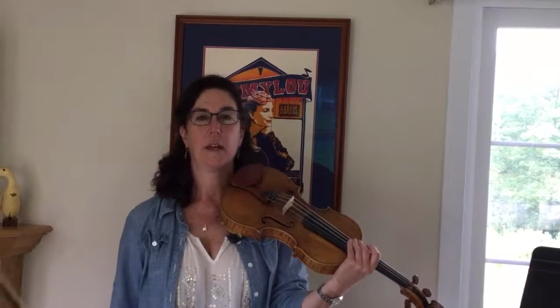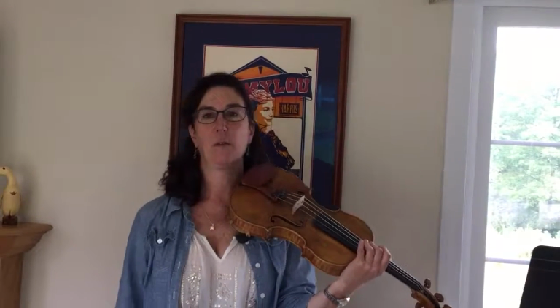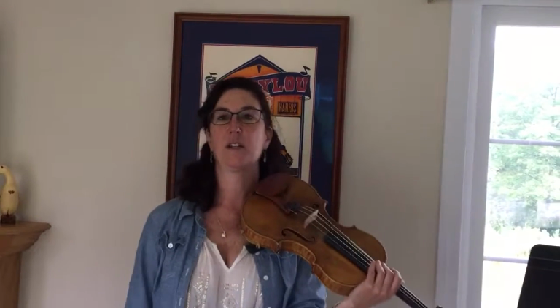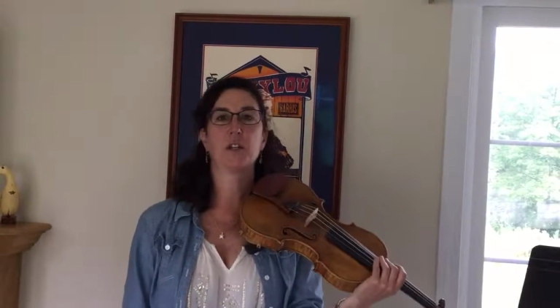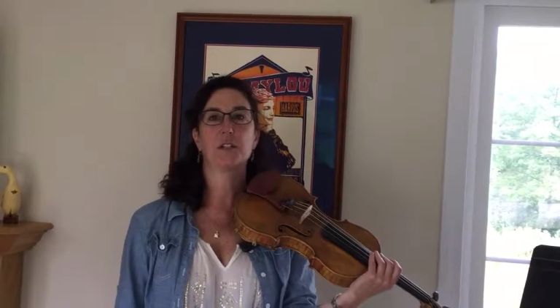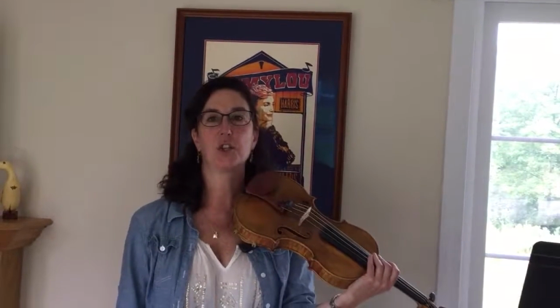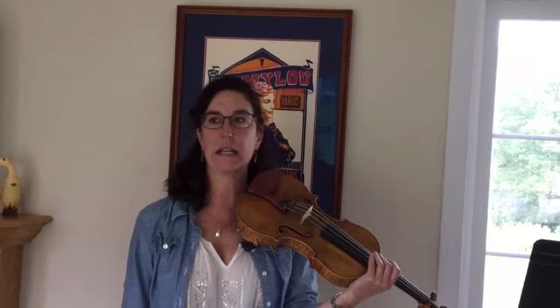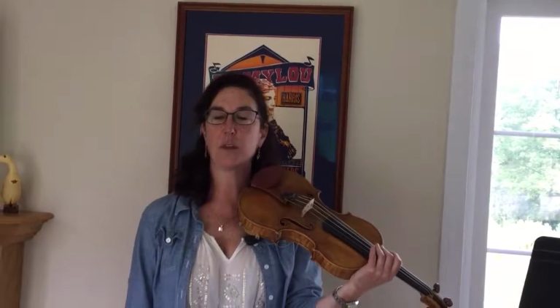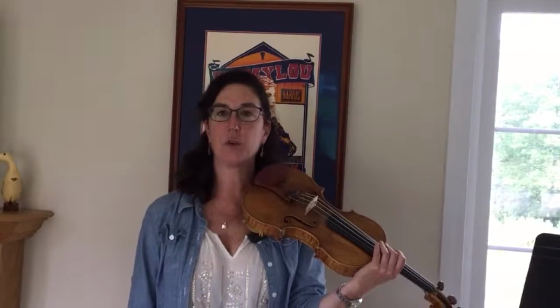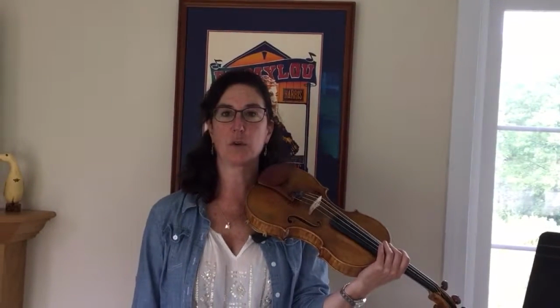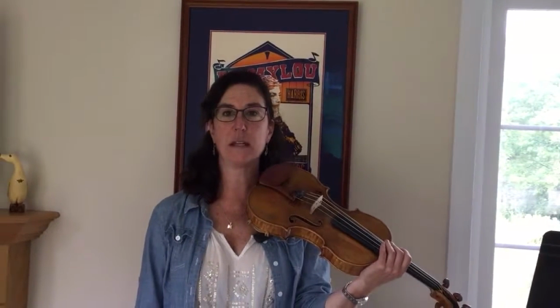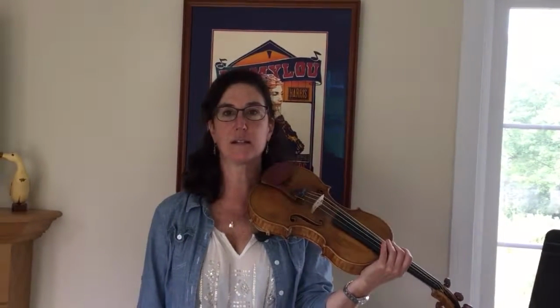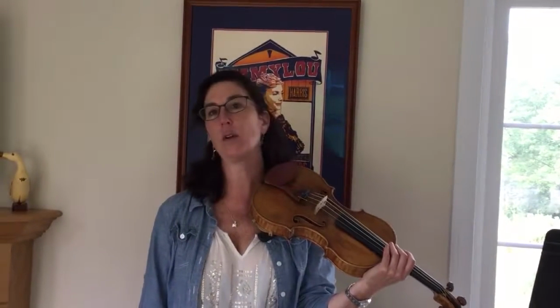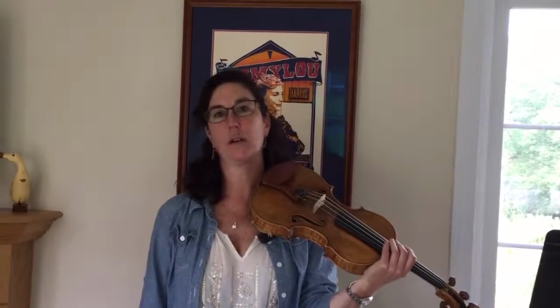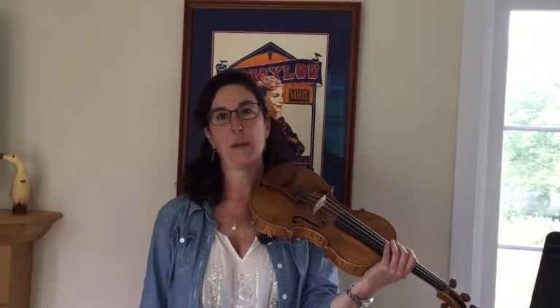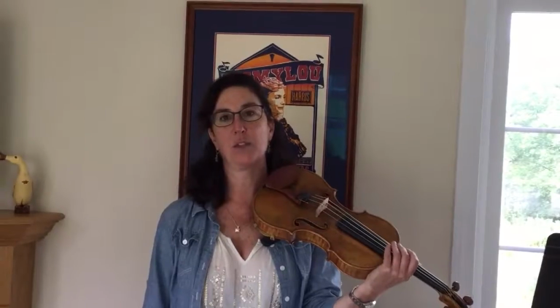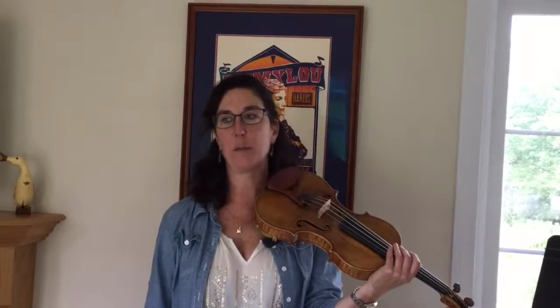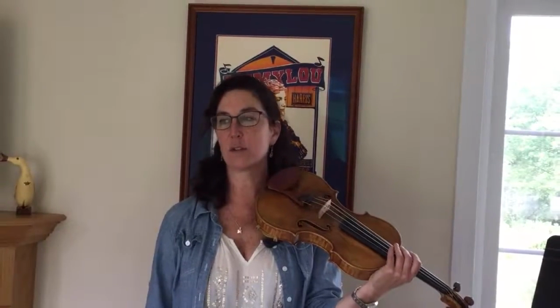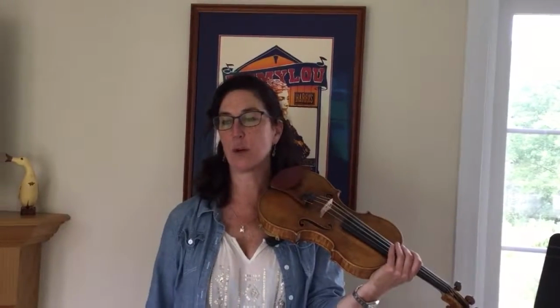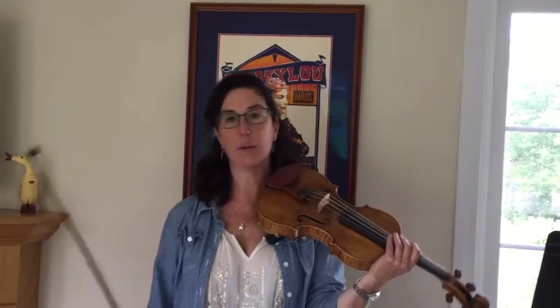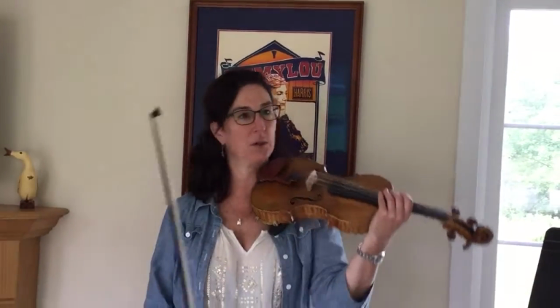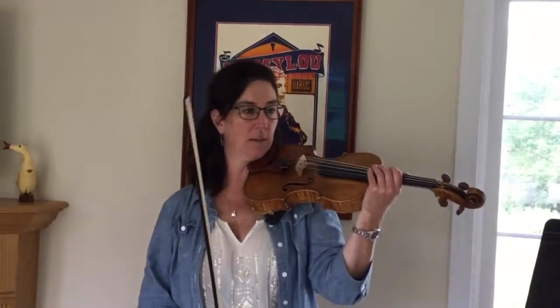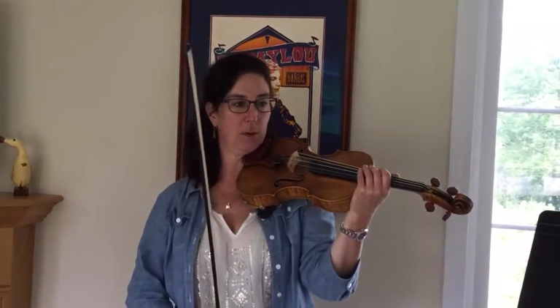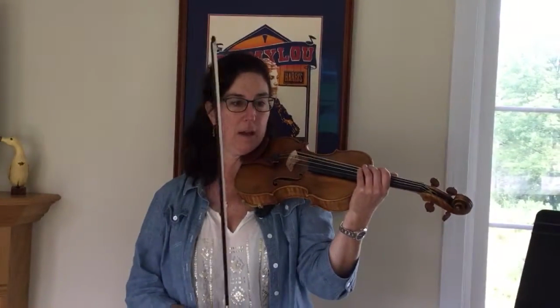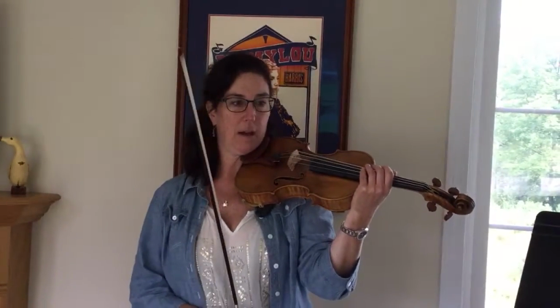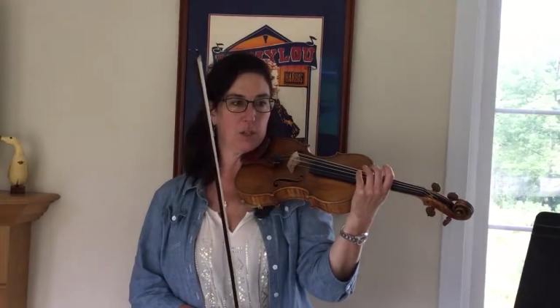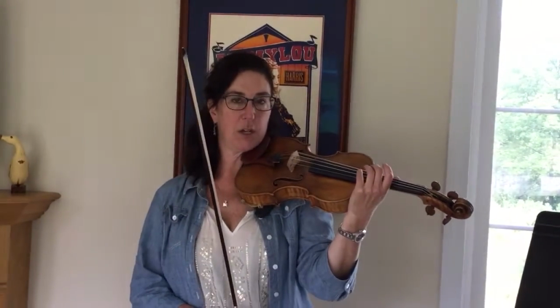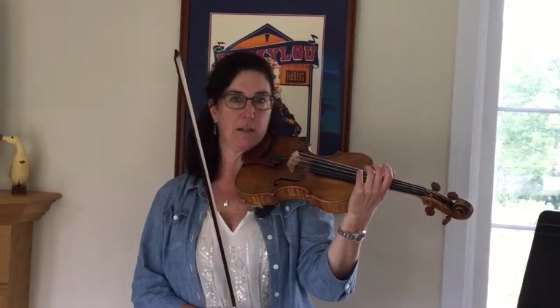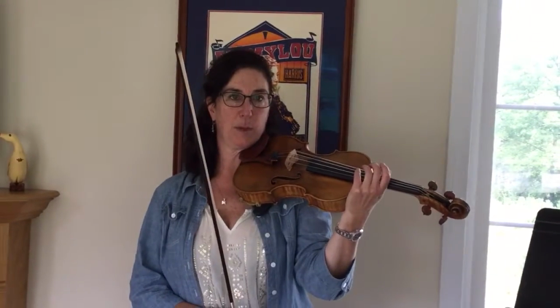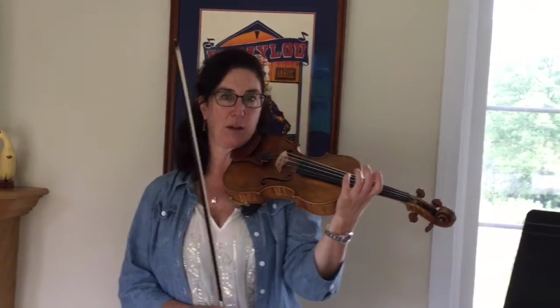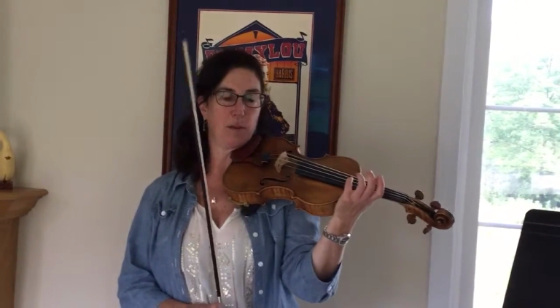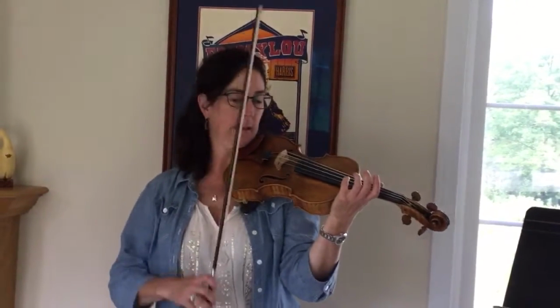Hey everybody, I just wanted to check in with you sort of mid-summer, maybe as you're wrapping your summer up toward the end of summer, just to check in about a couple of things.